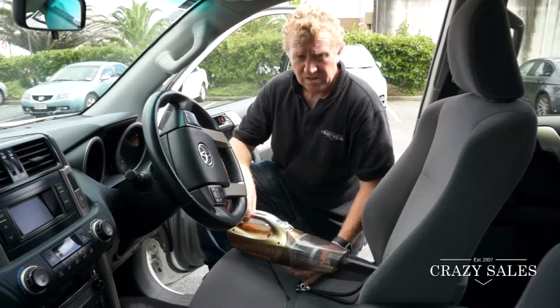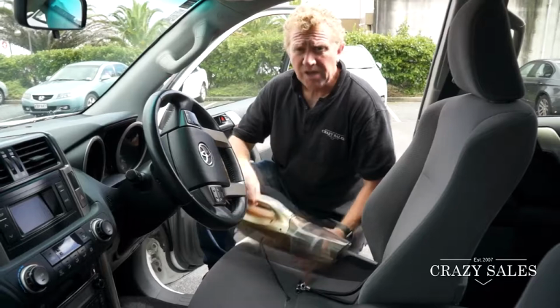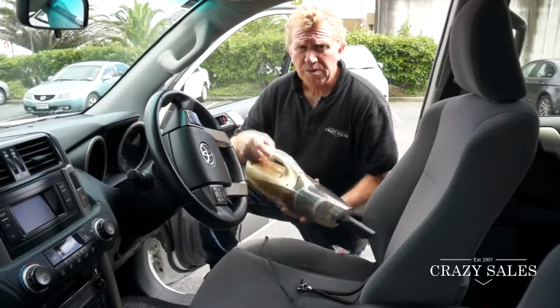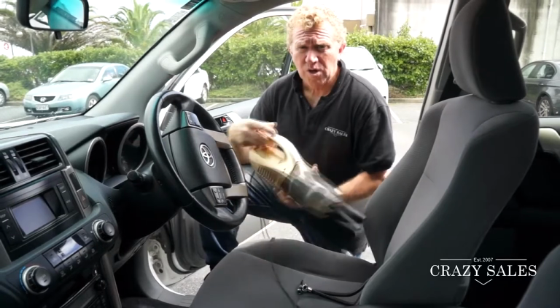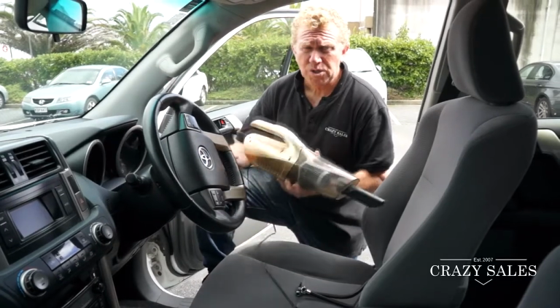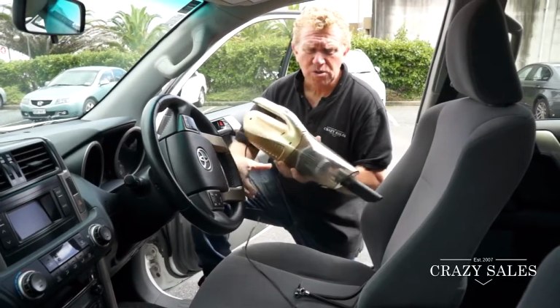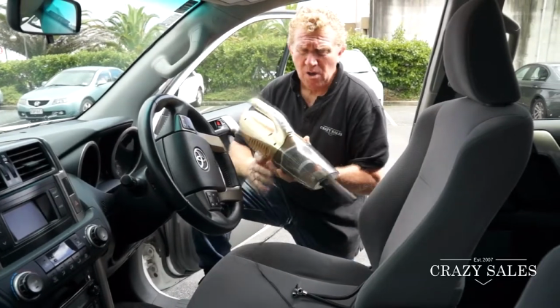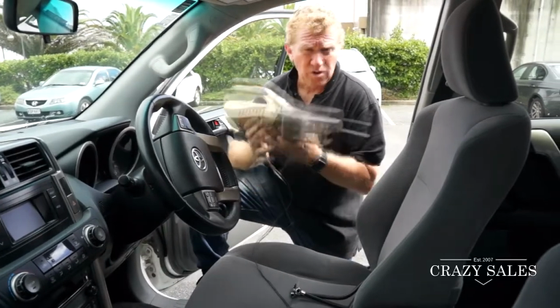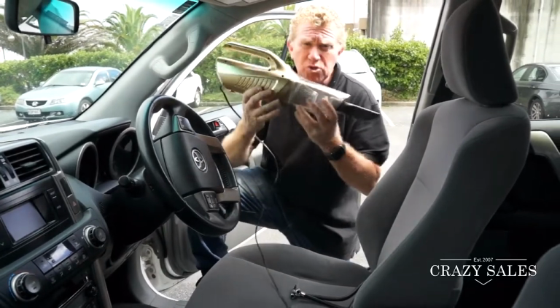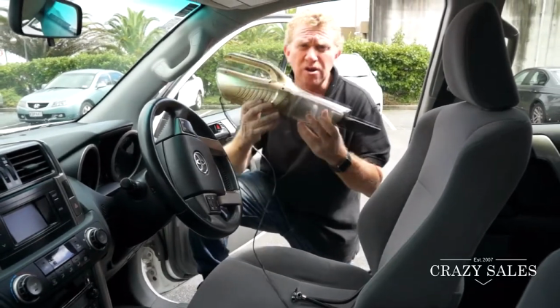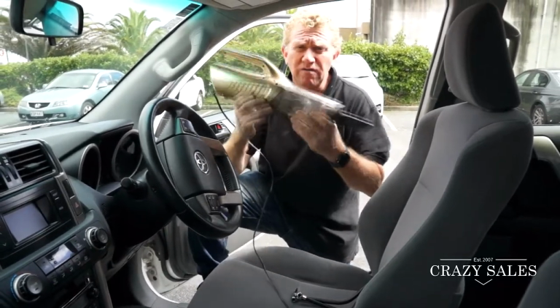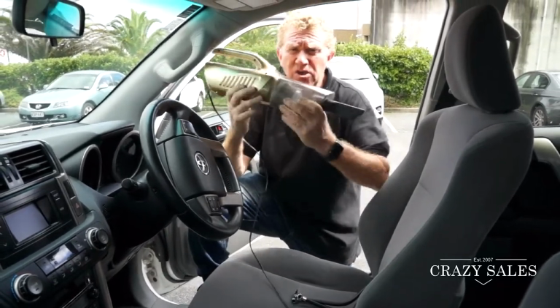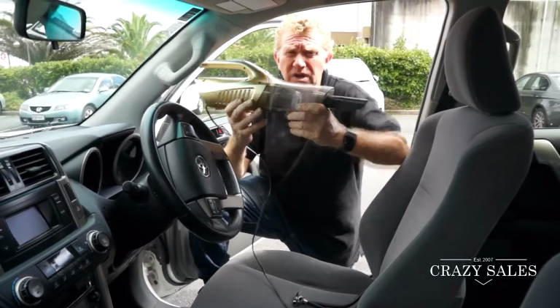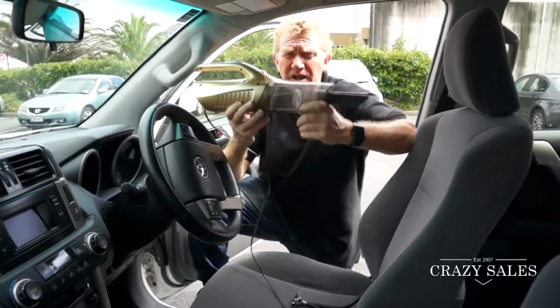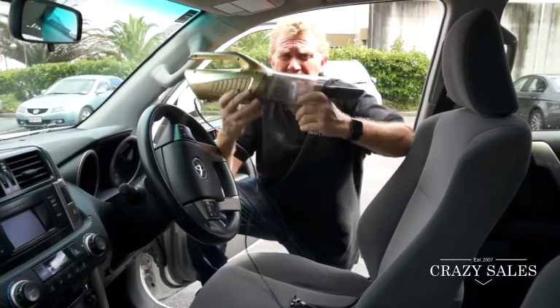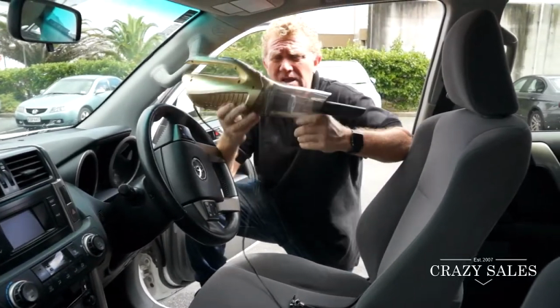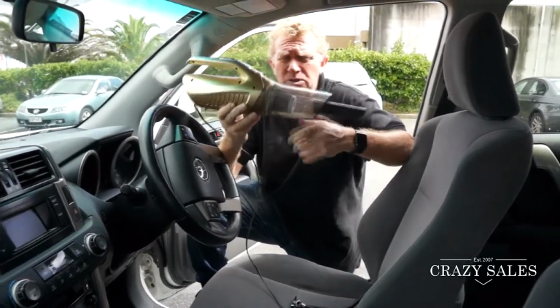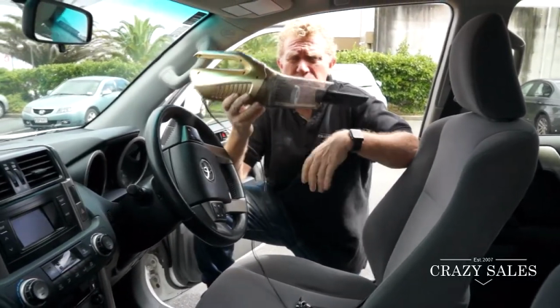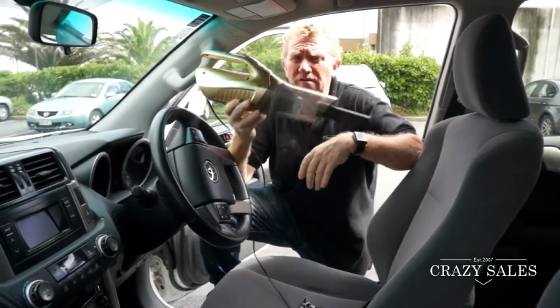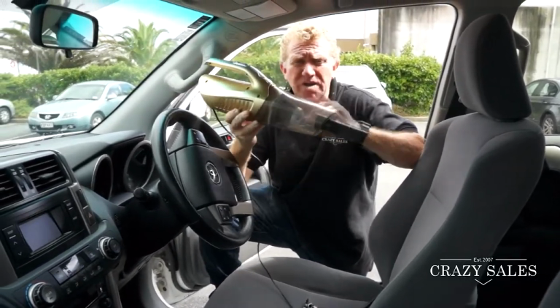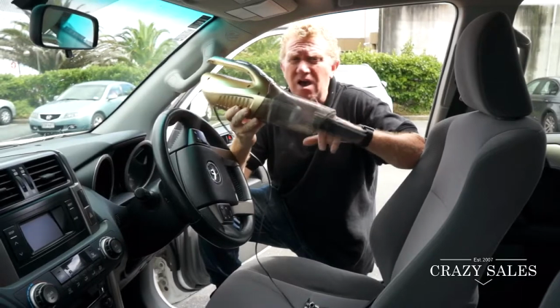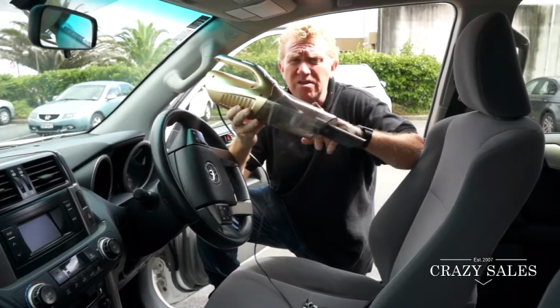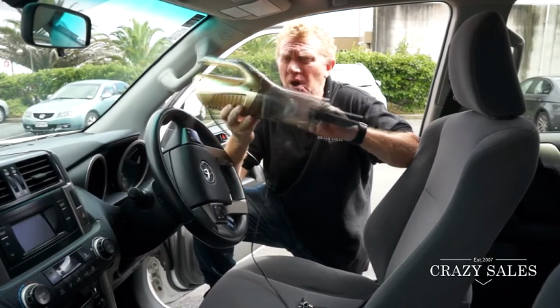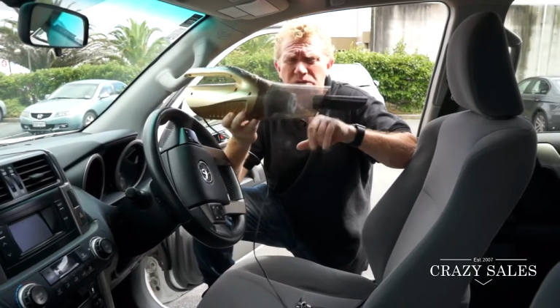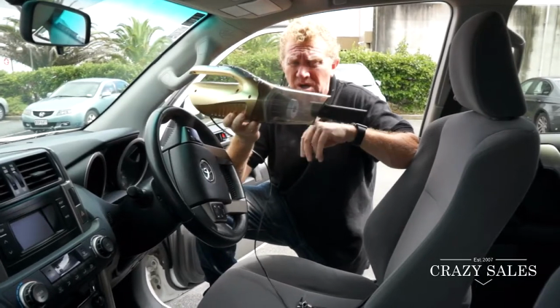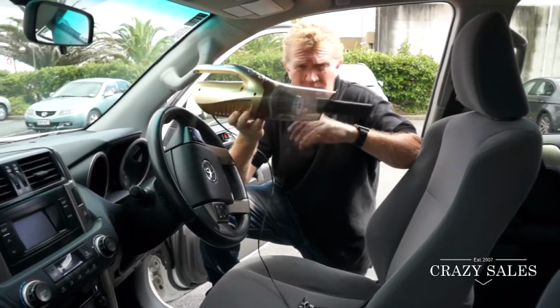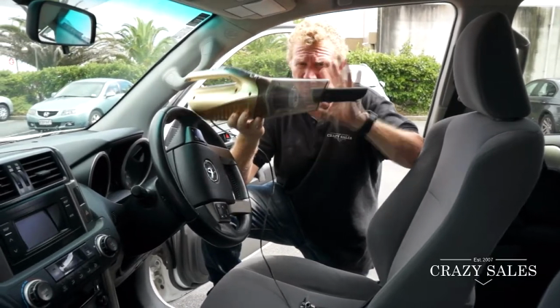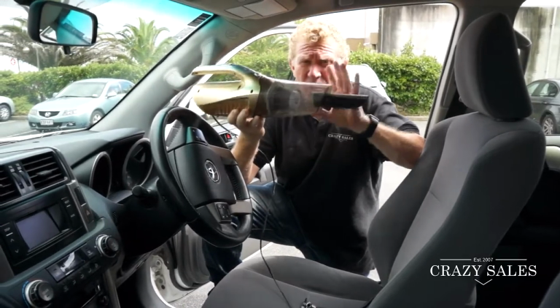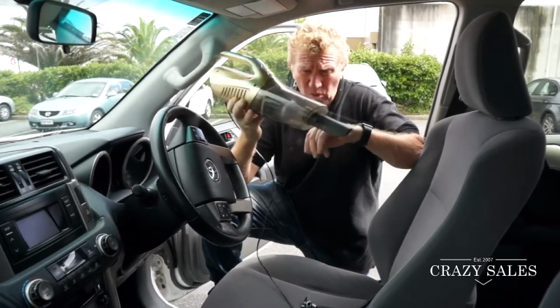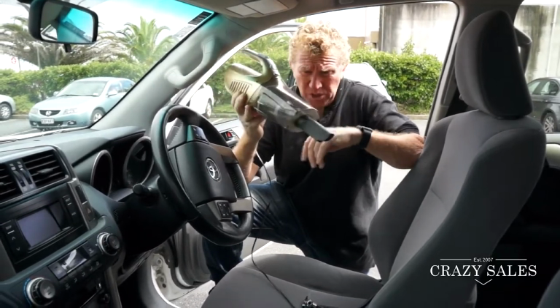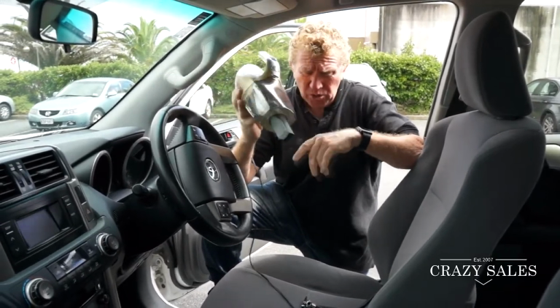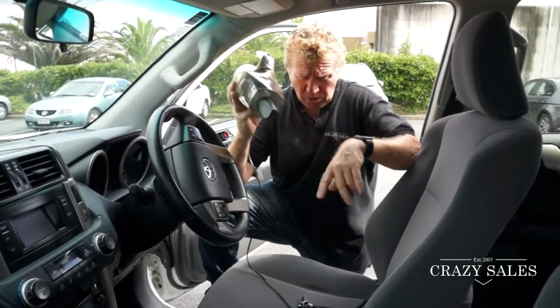Hey, Jimmy at CrazySales. I've got this great little vacuum cleaner here — it's great for the car, the boat, wherever, all those little jobs.